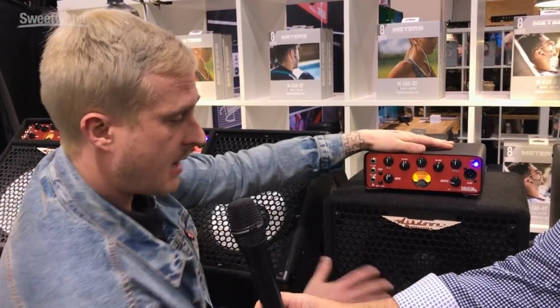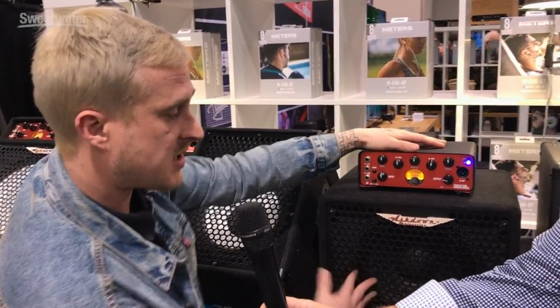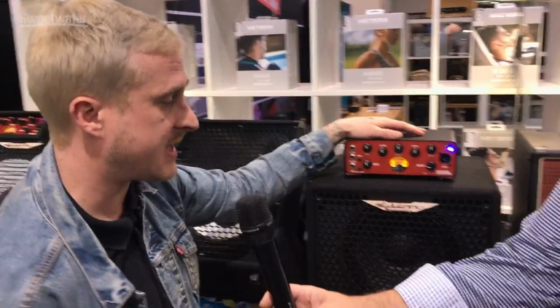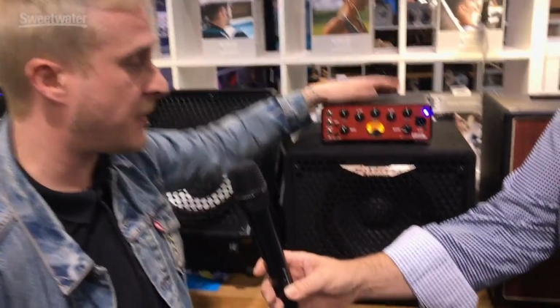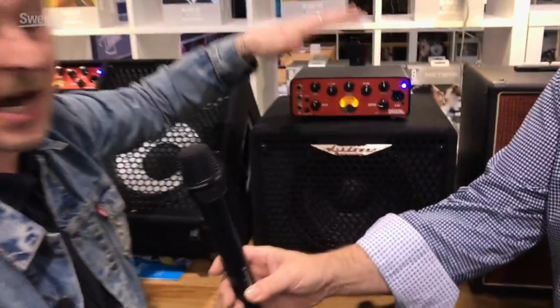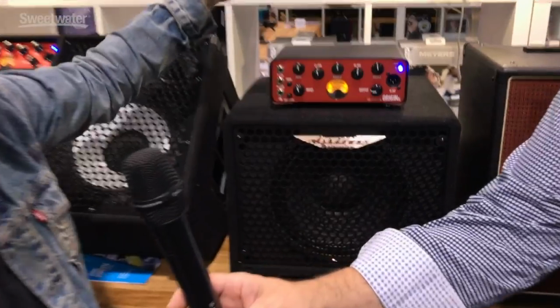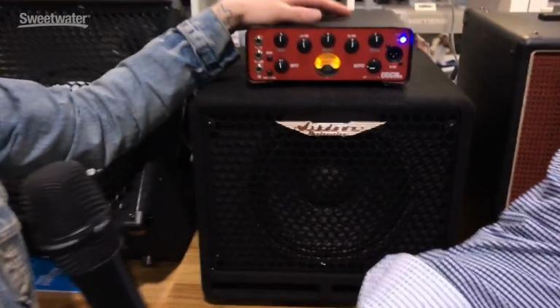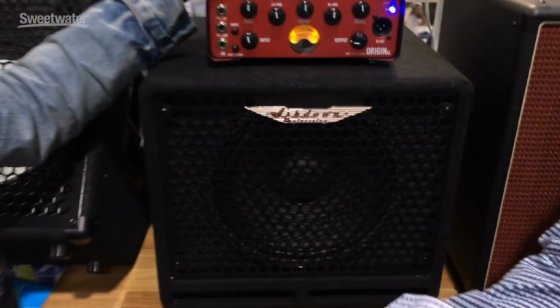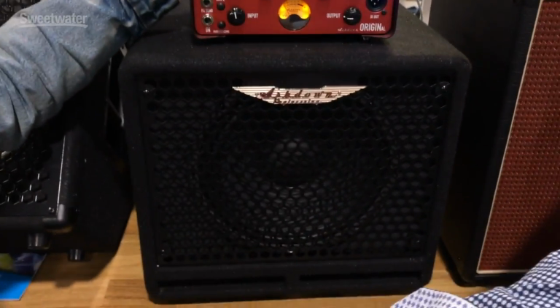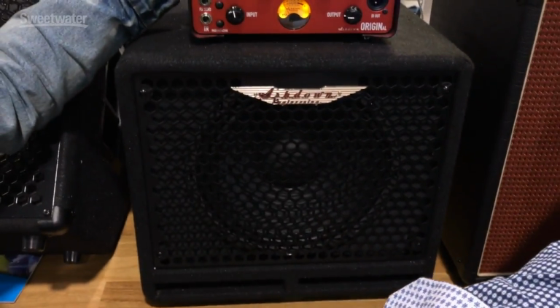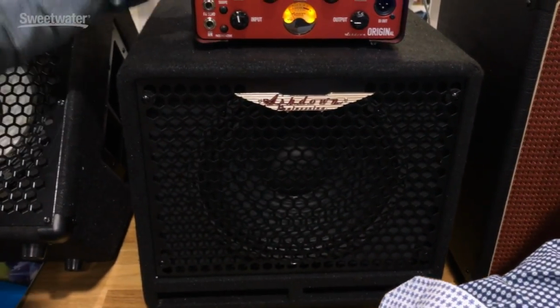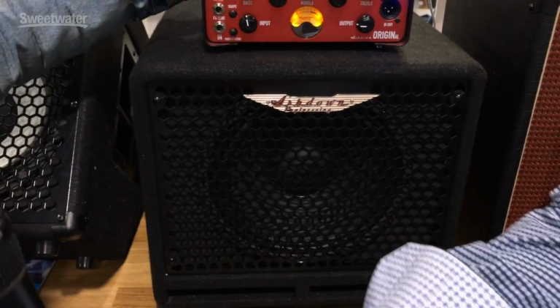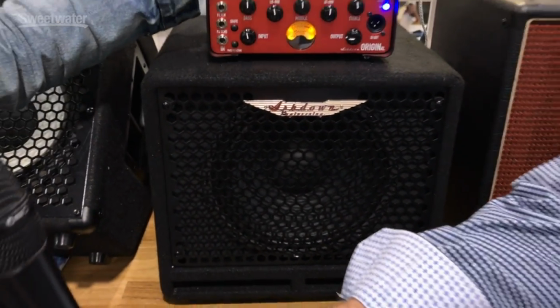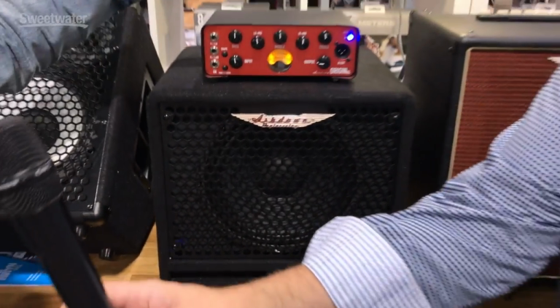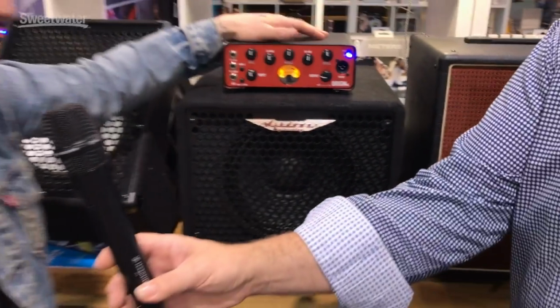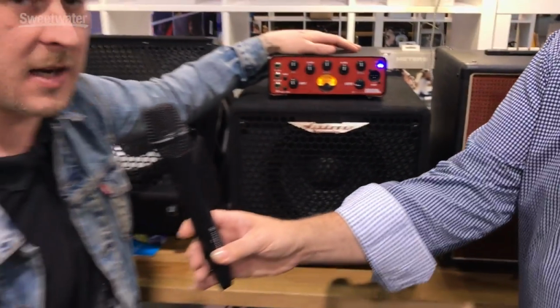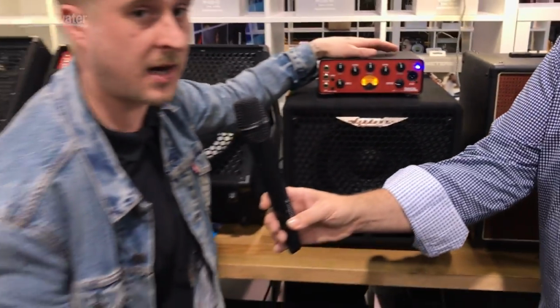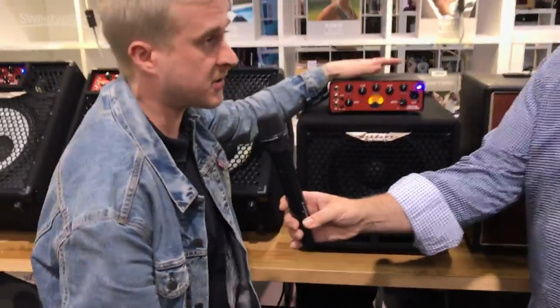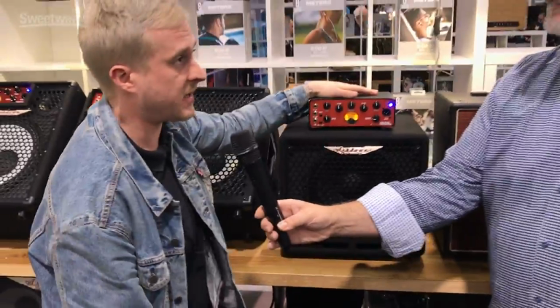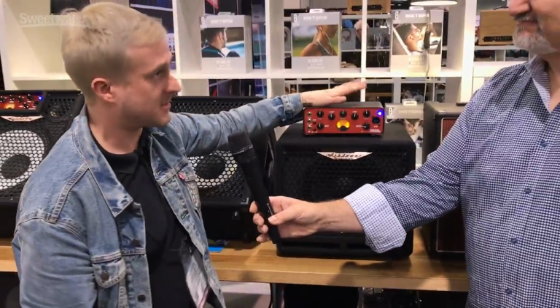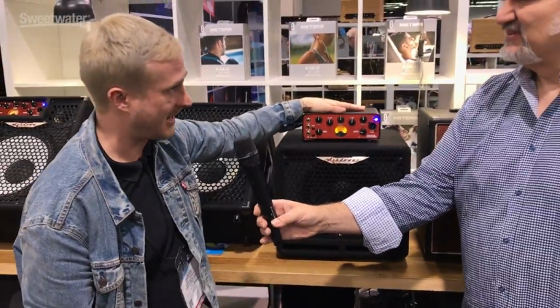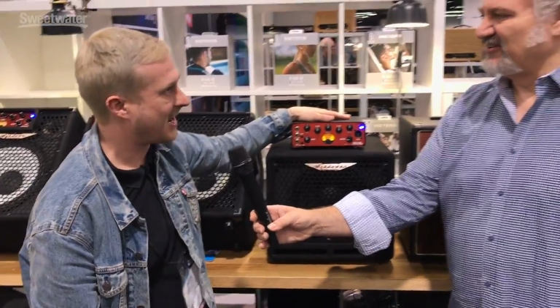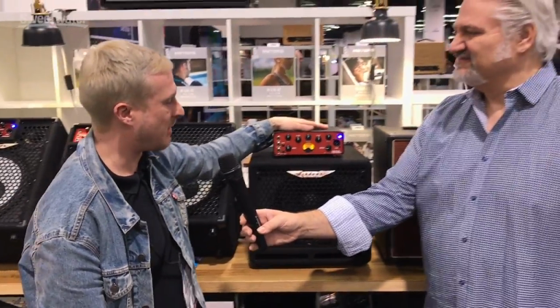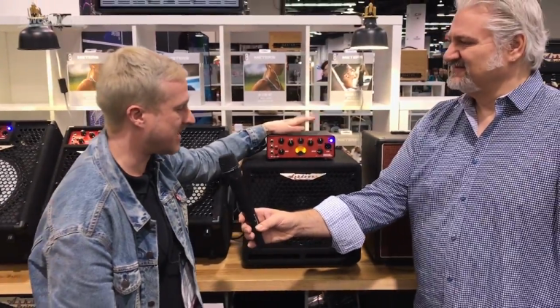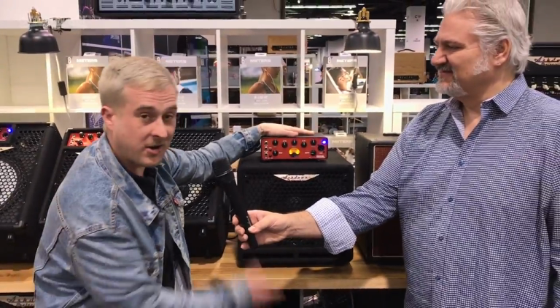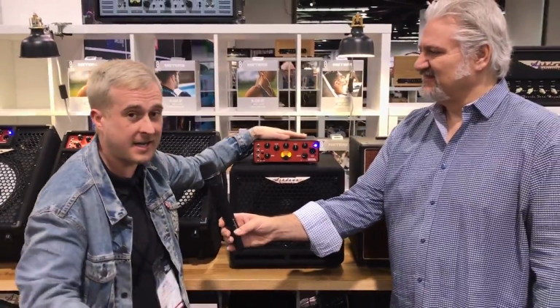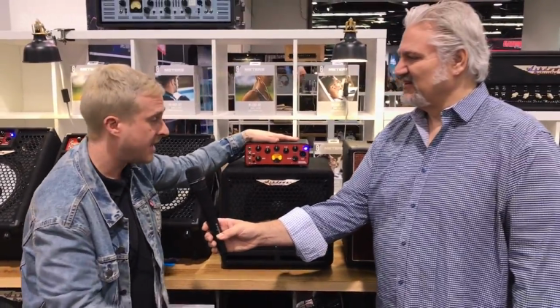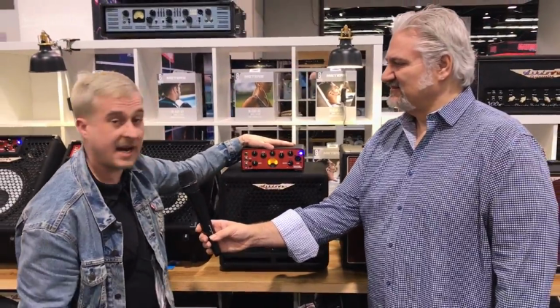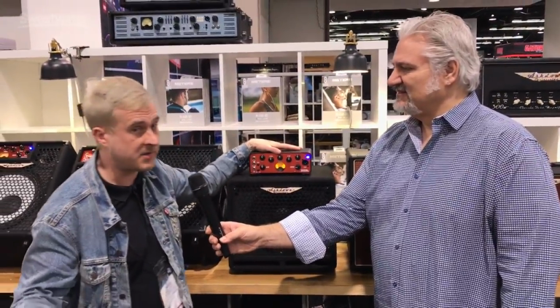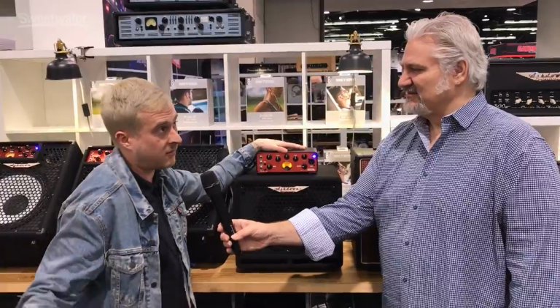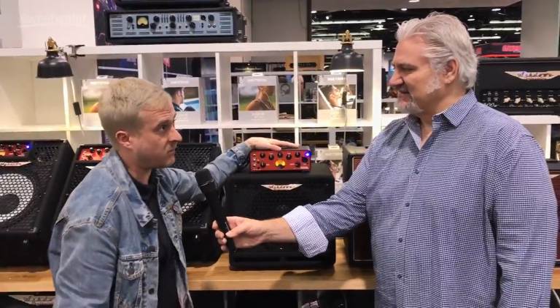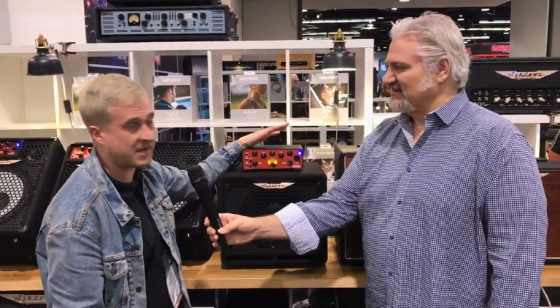With the addition of the 110 cab, it's now a very portable, practical bass rig. Check it out on Sweetwater — the SKUs have been loaded — and check out ashdownmusic.com for any more information.